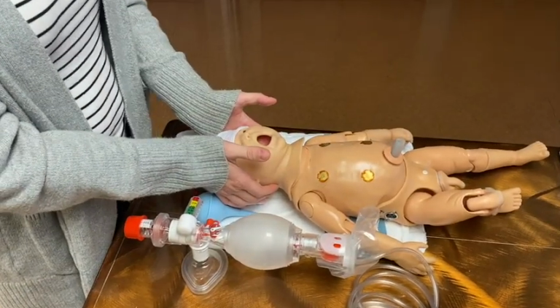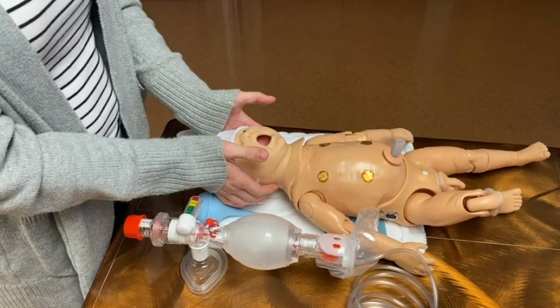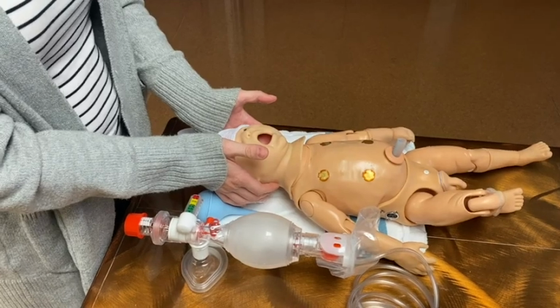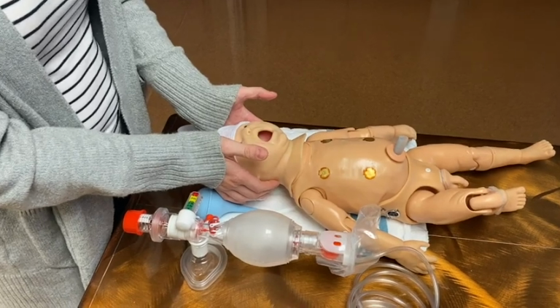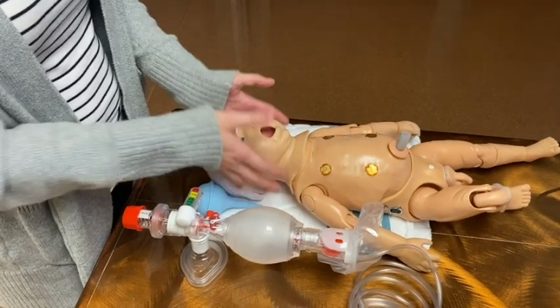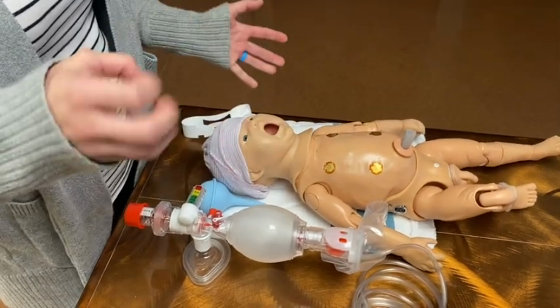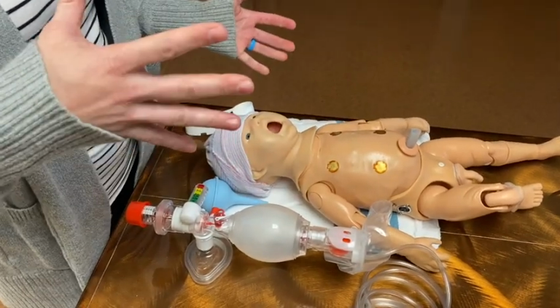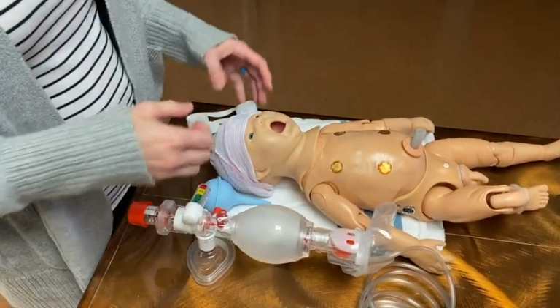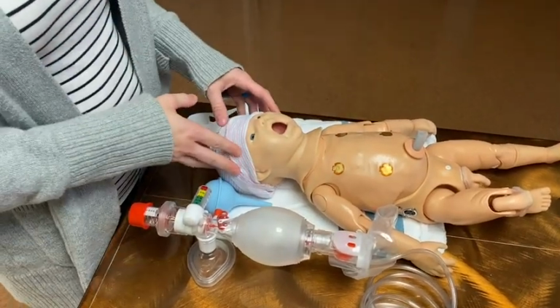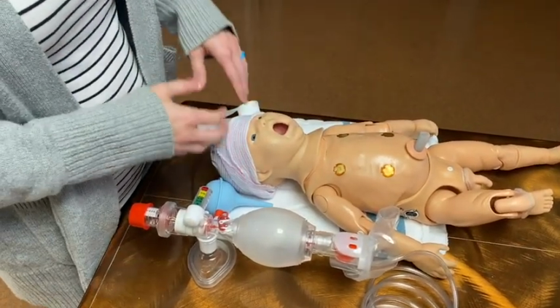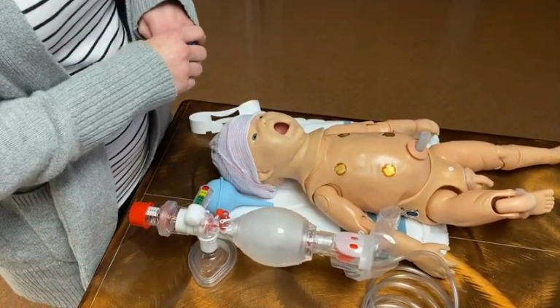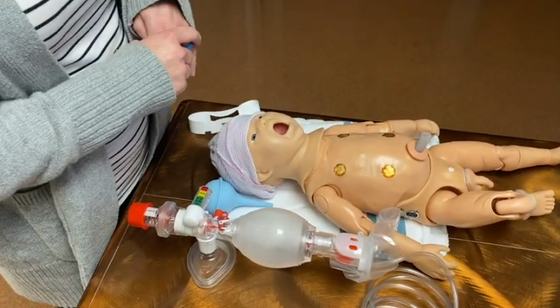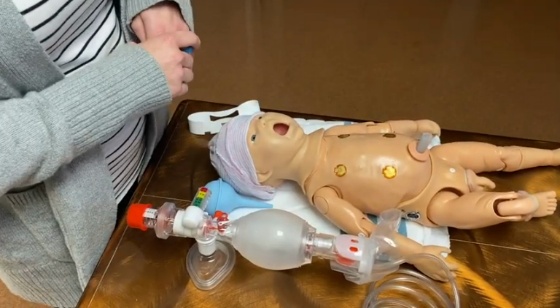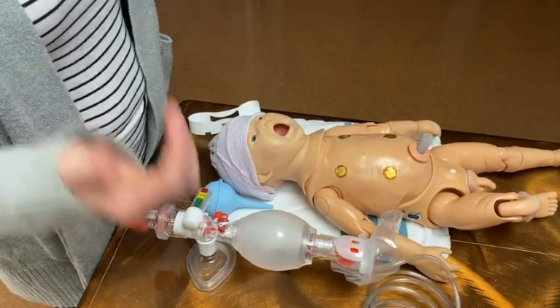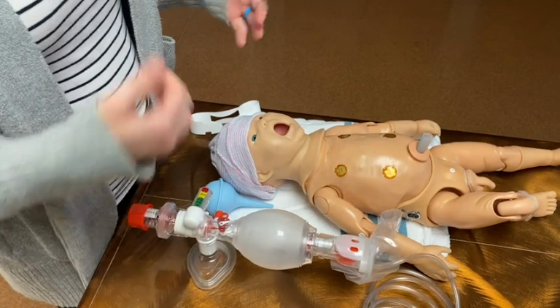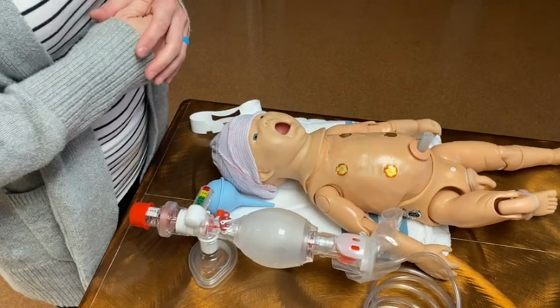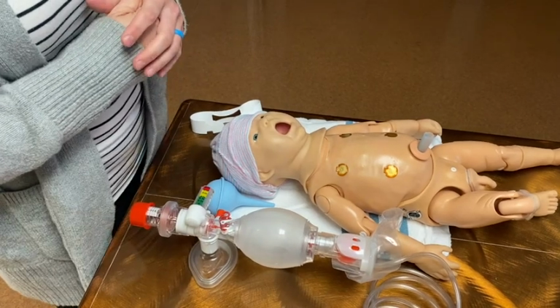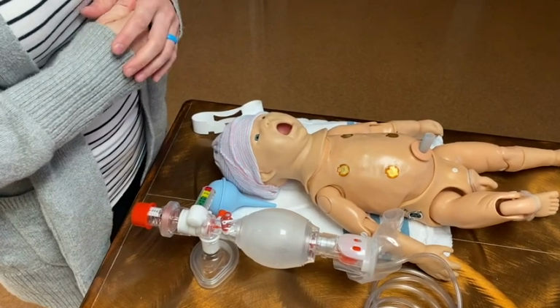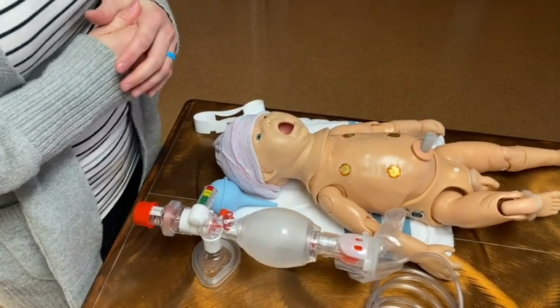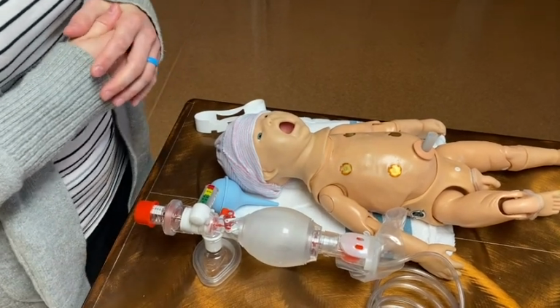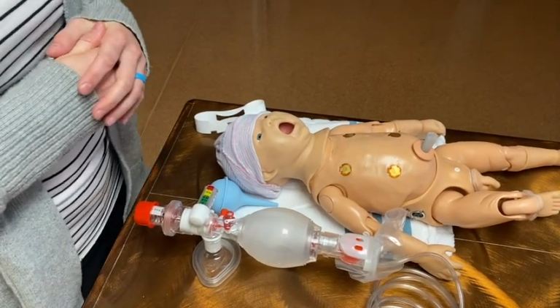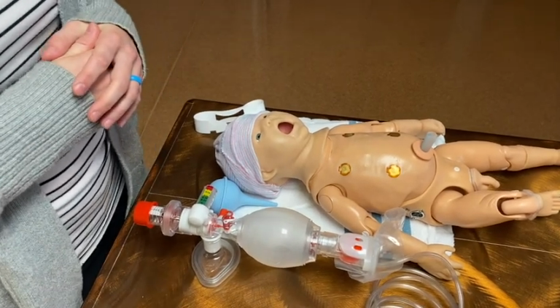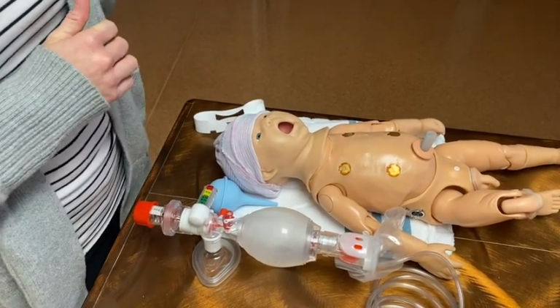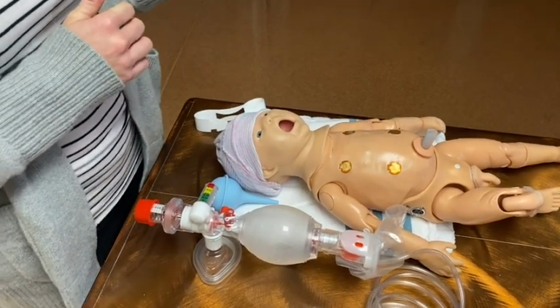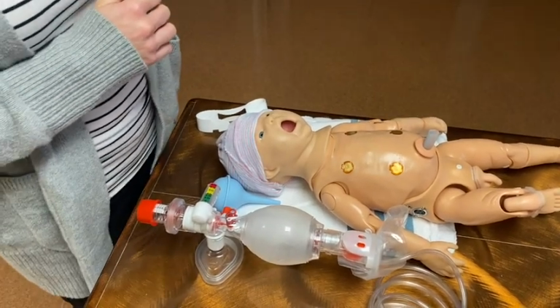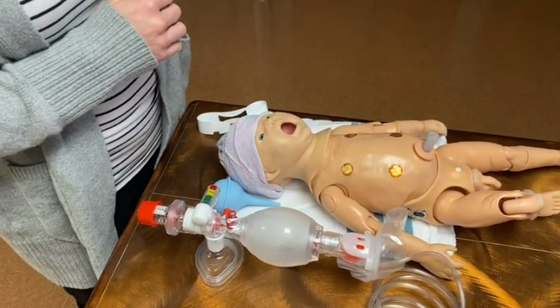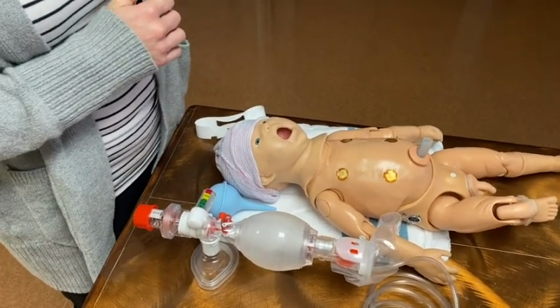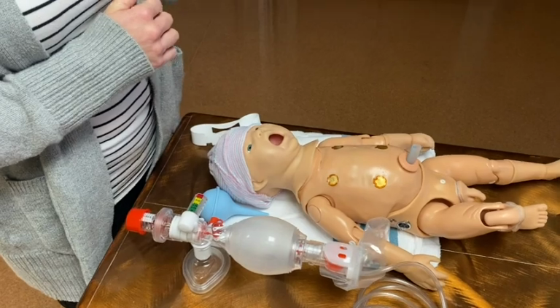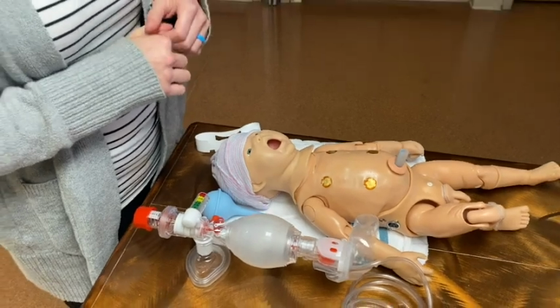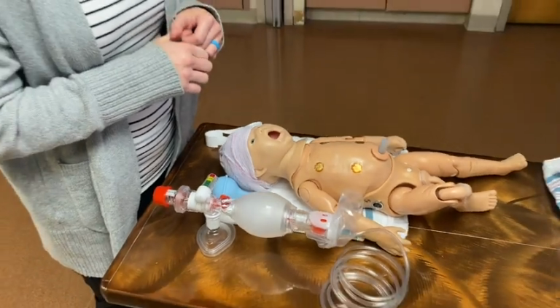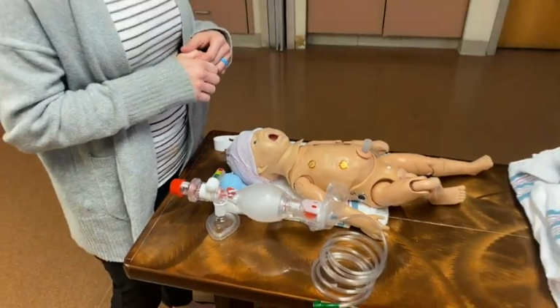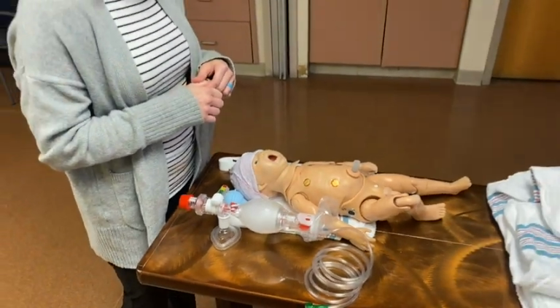If those things are not working and you've tried 30 more seconds of positive pressure ventilation, then you would go ahead and intubate the baby. For this baby, intubation is just as — if not more — important than chest compressions.